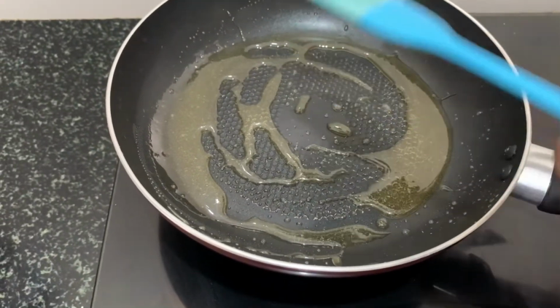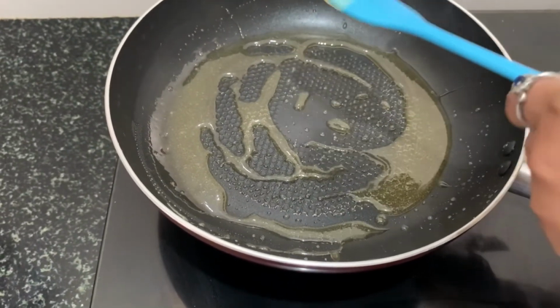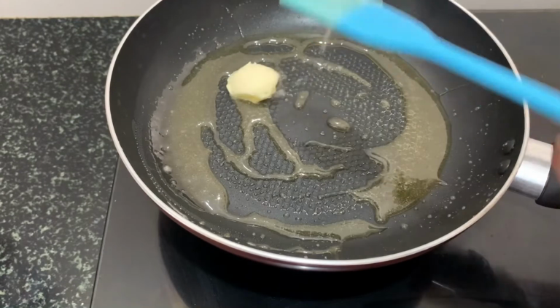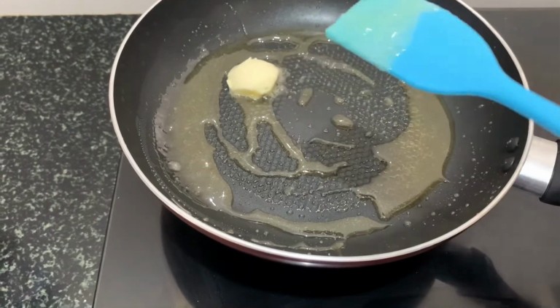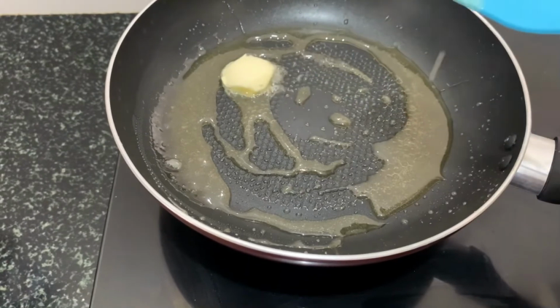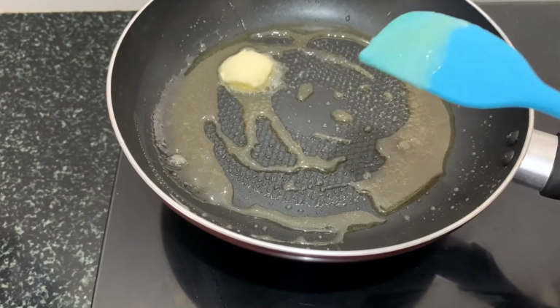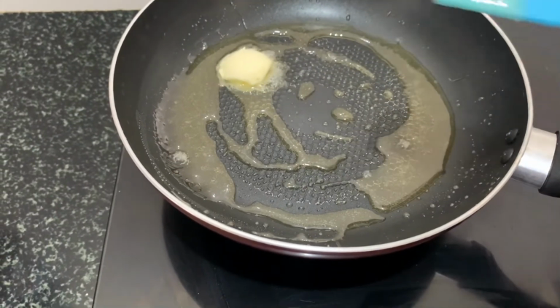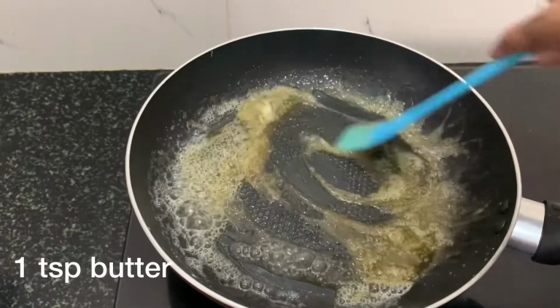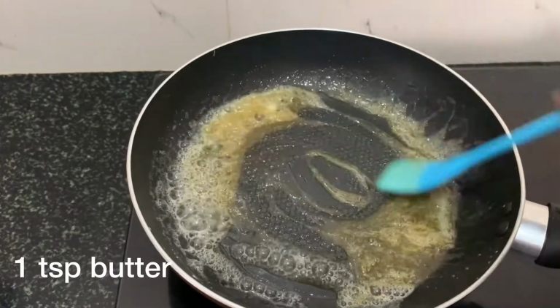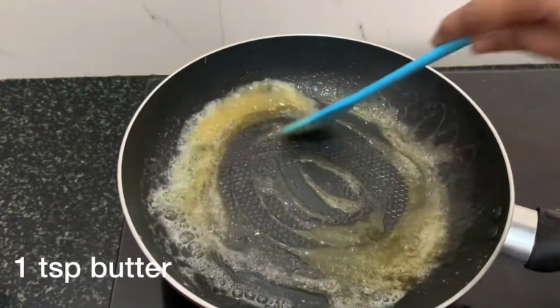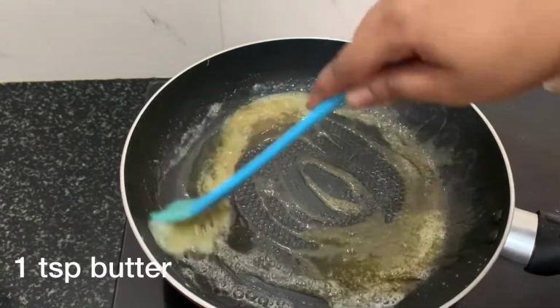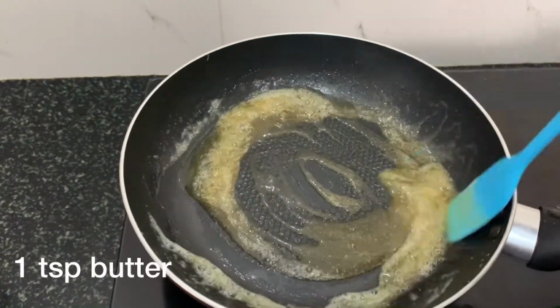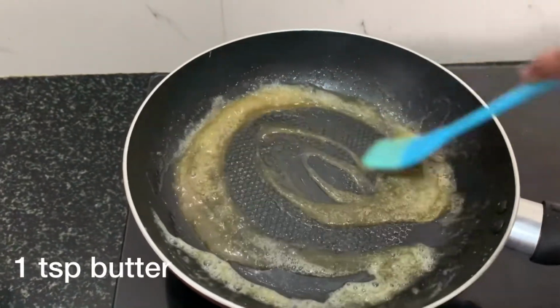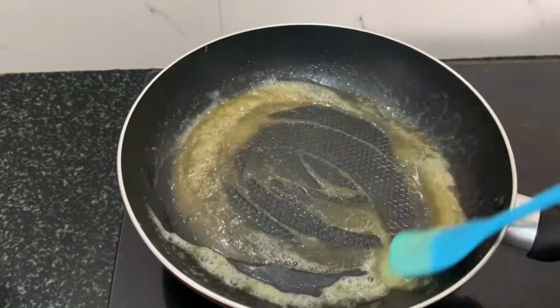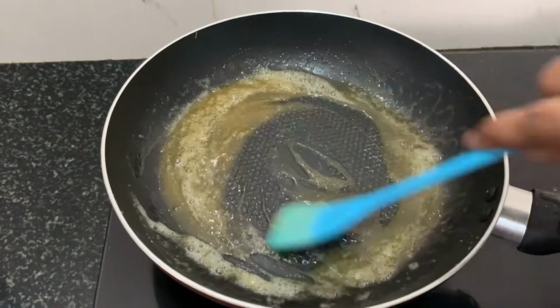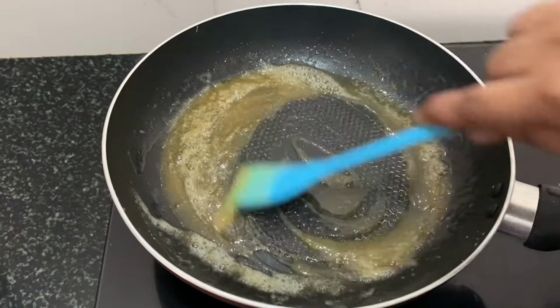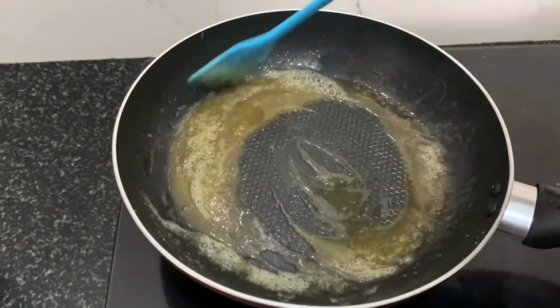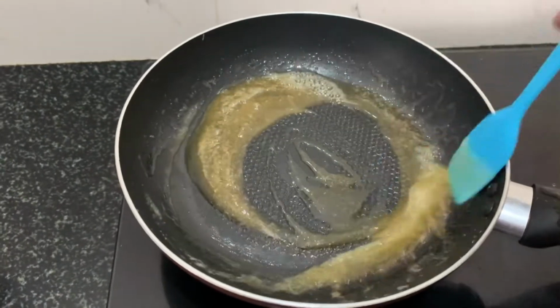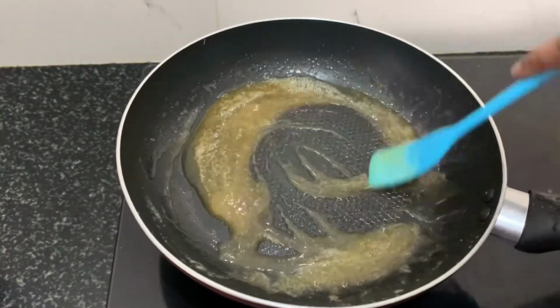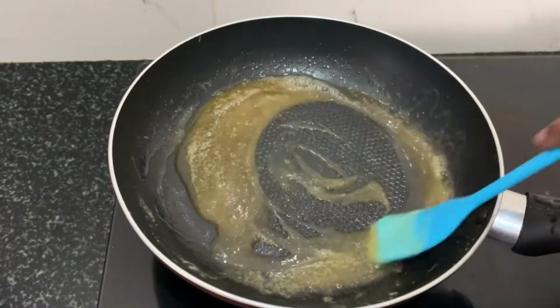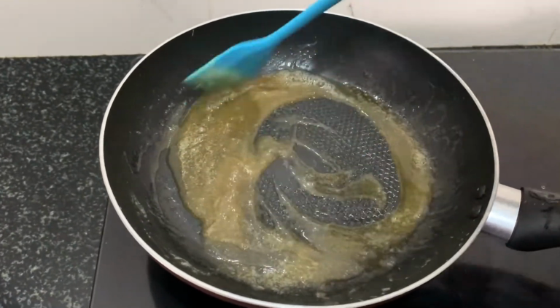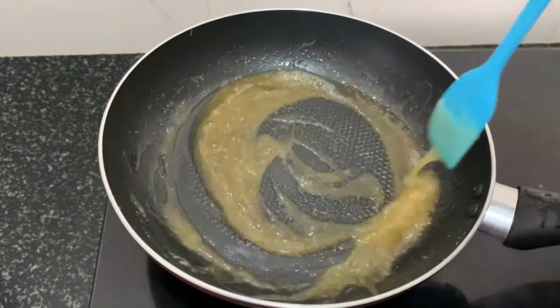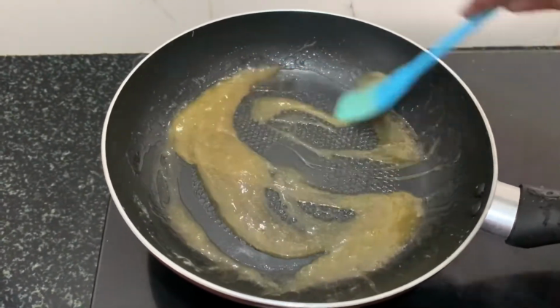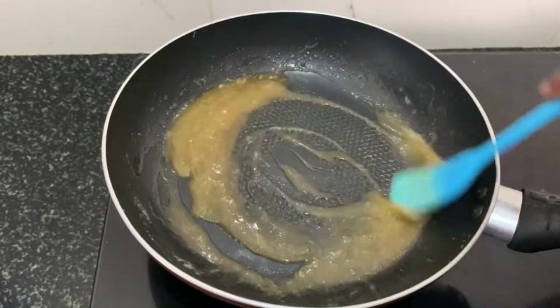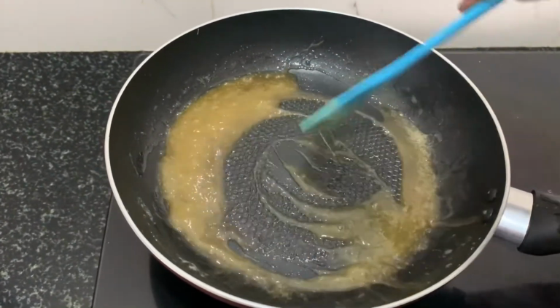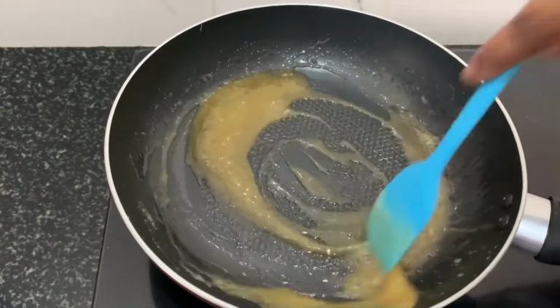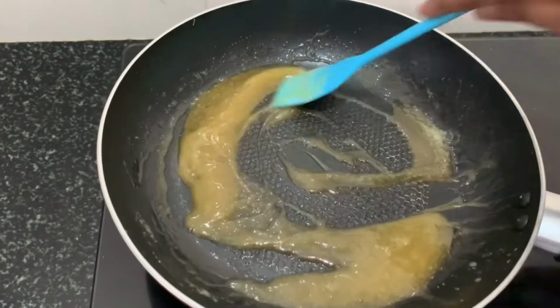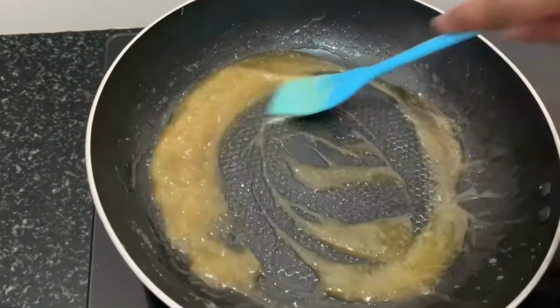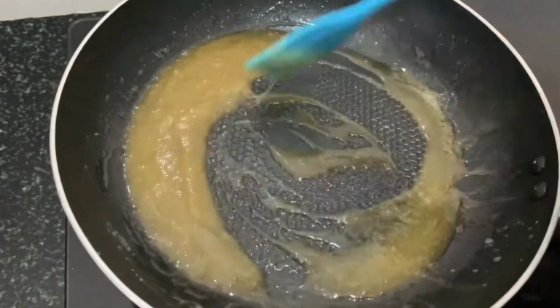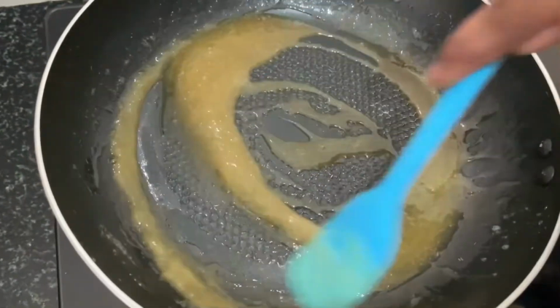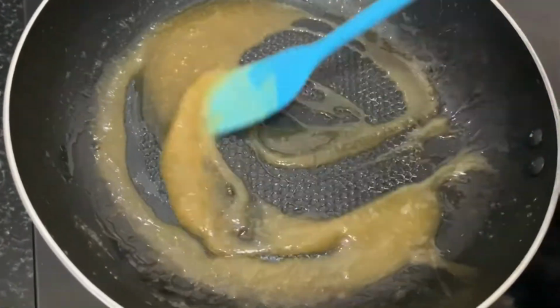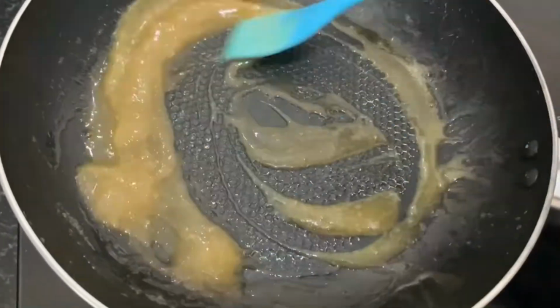Add 1 teaspoon of butter at this stage. Mix it with a spatula and add the butter.